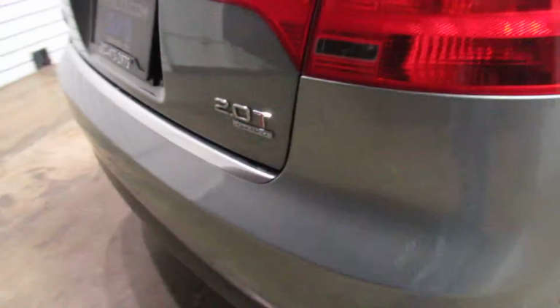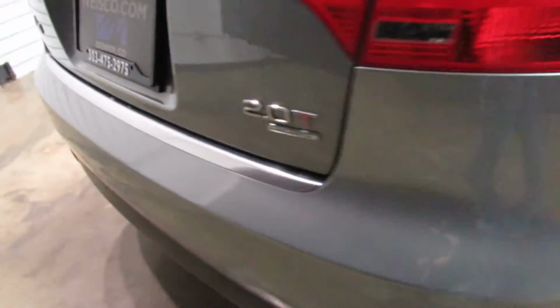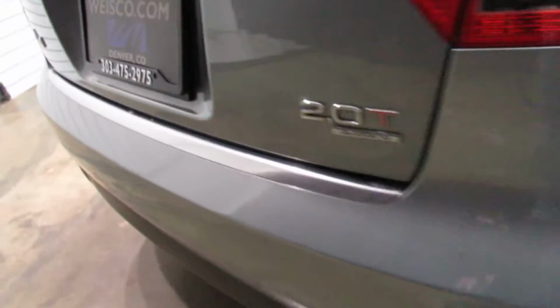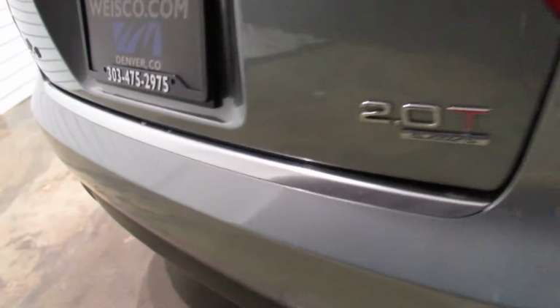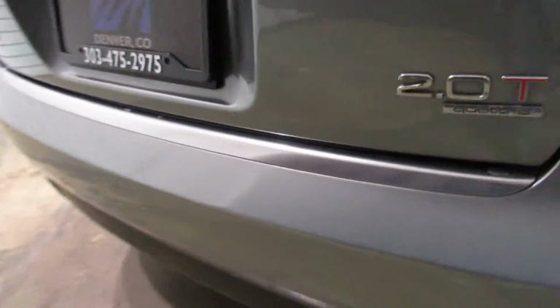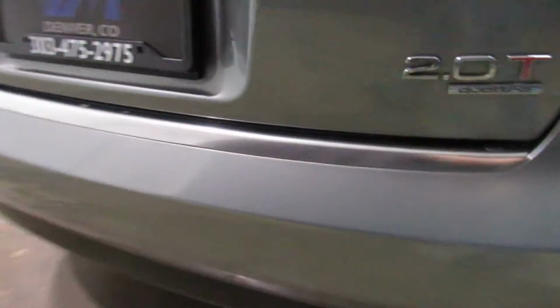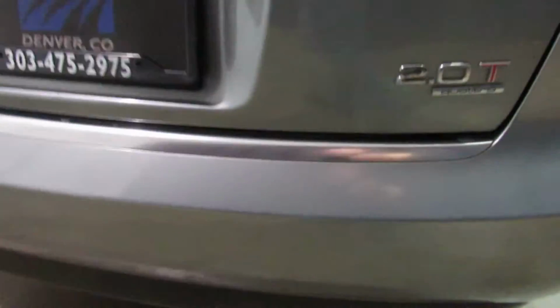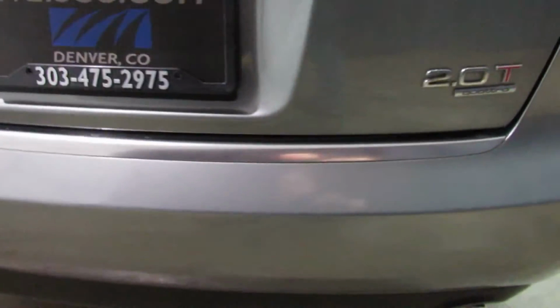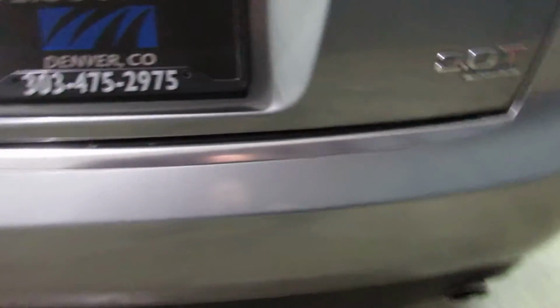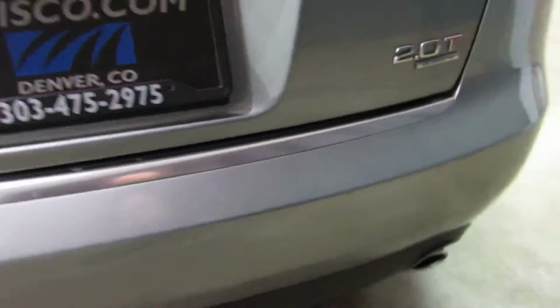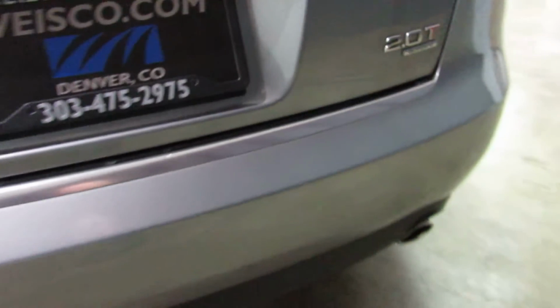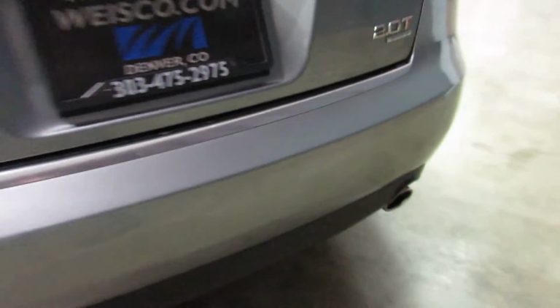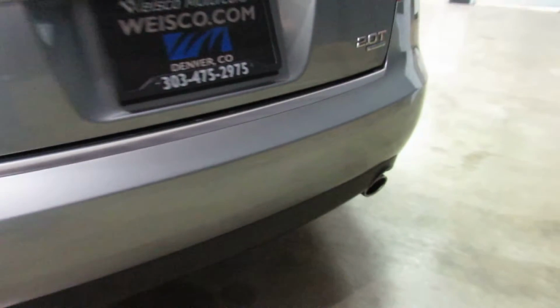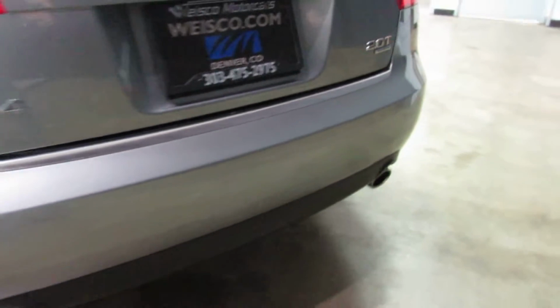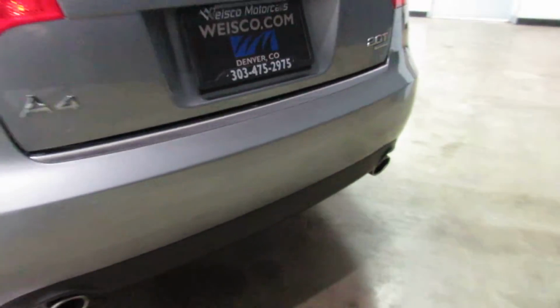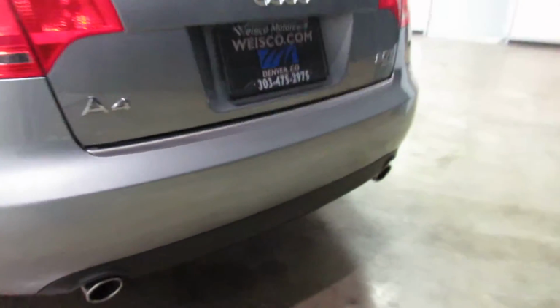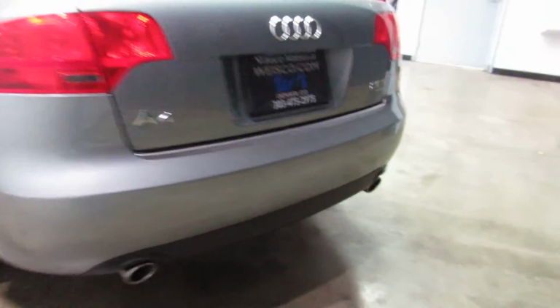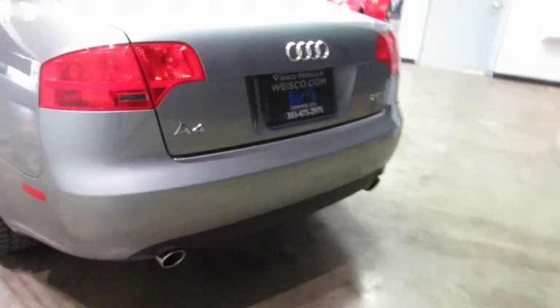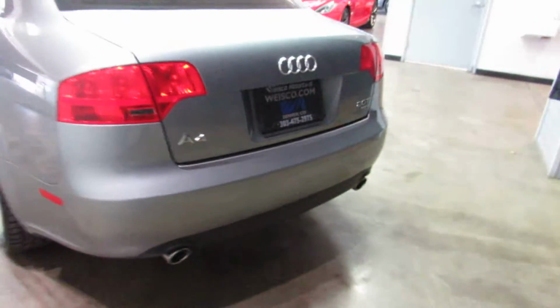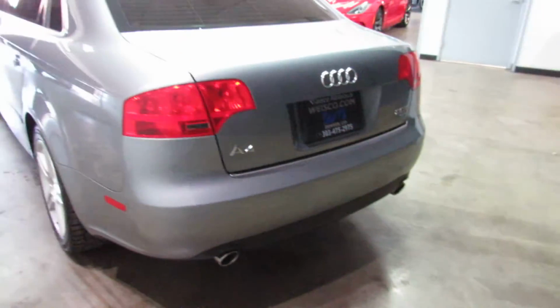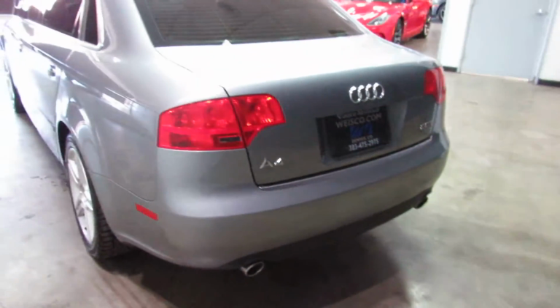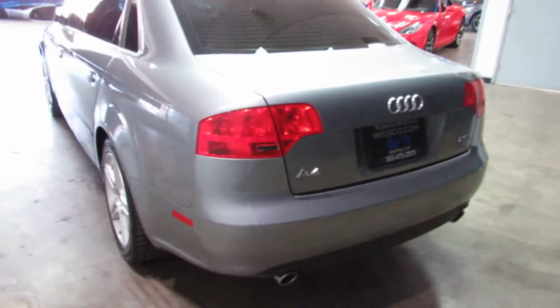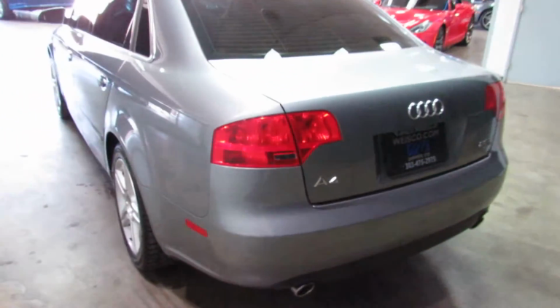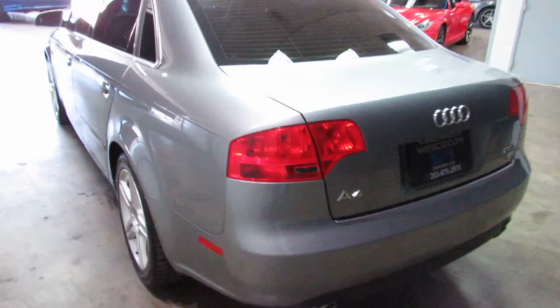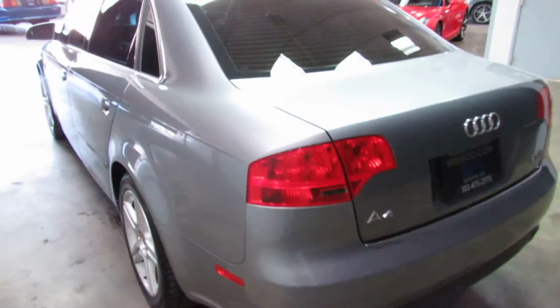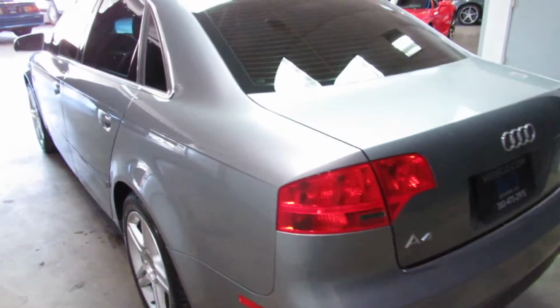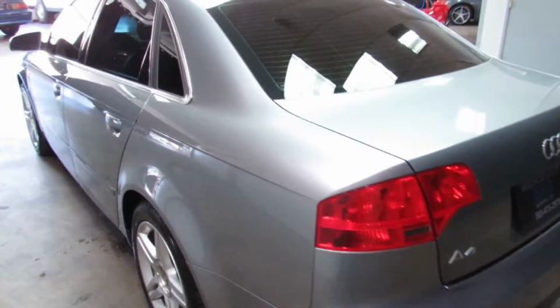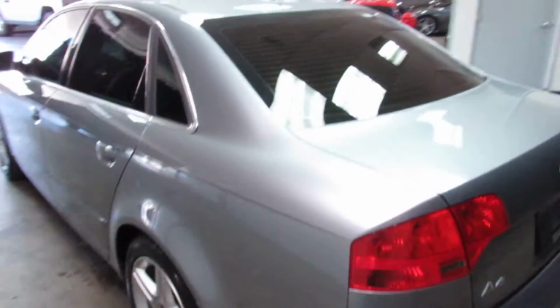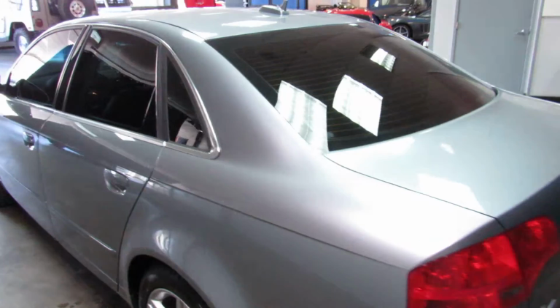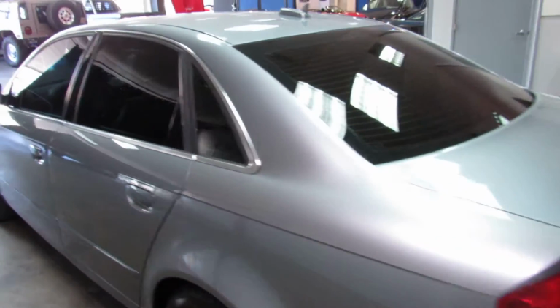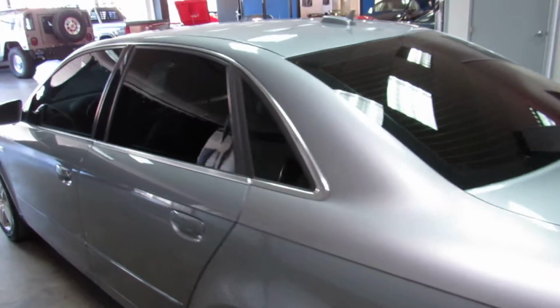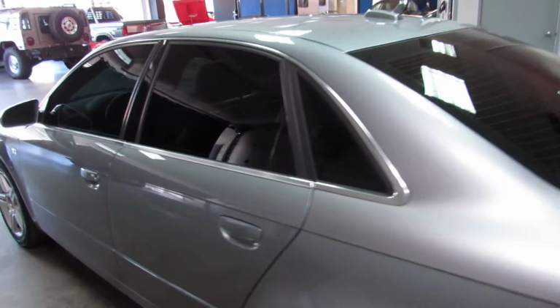It's the 2-liter turbo Quattro, so it's the turboed four-cylinder. Good on gas — makes a good little commuter car to get around Colorado.